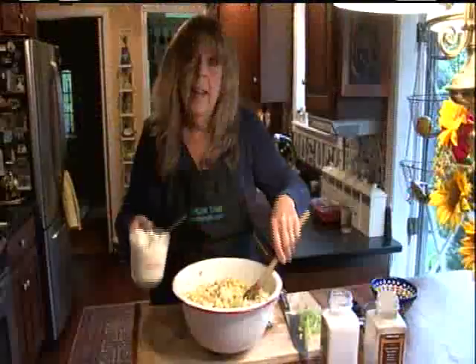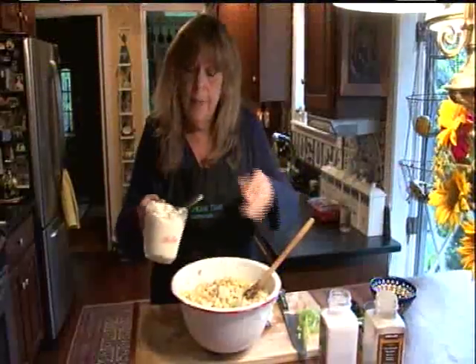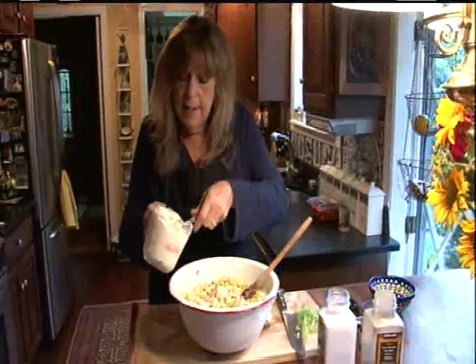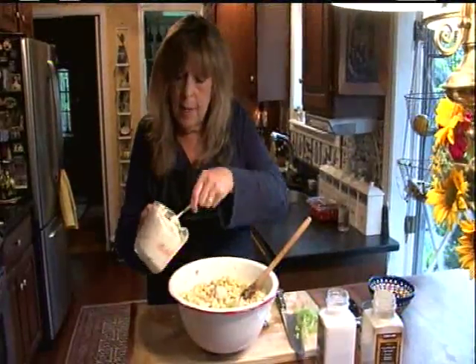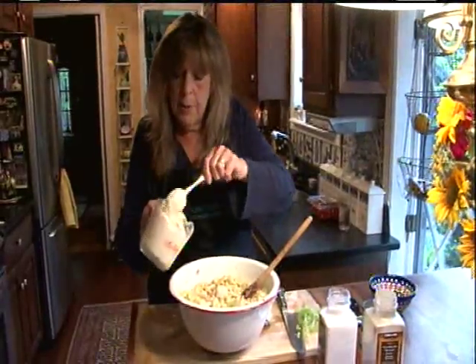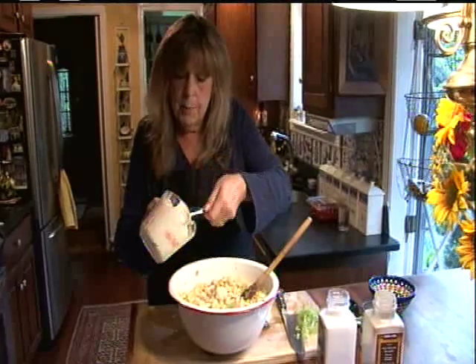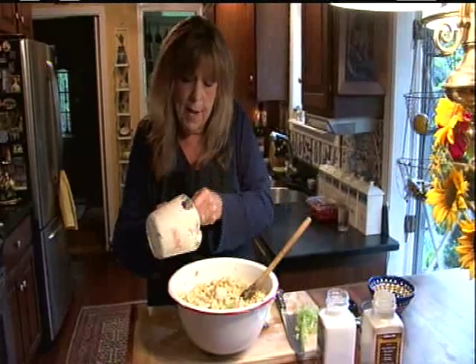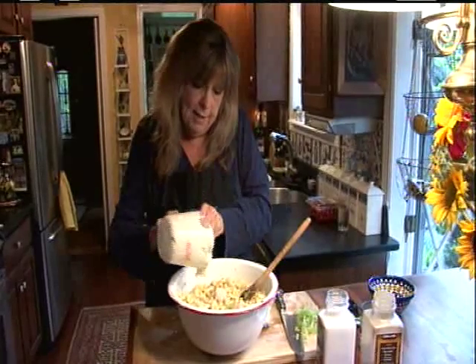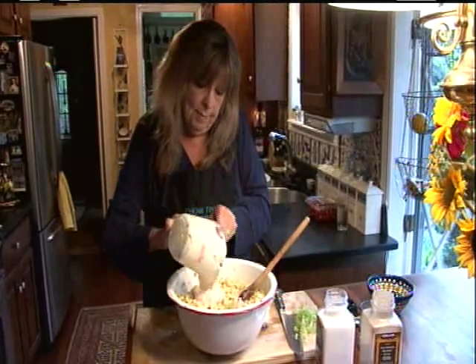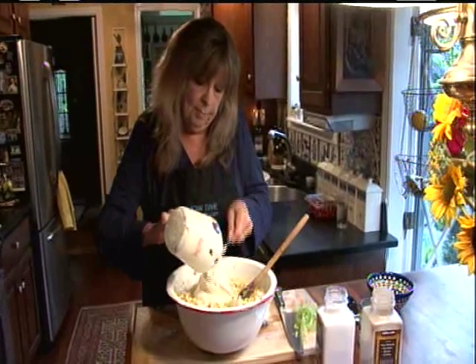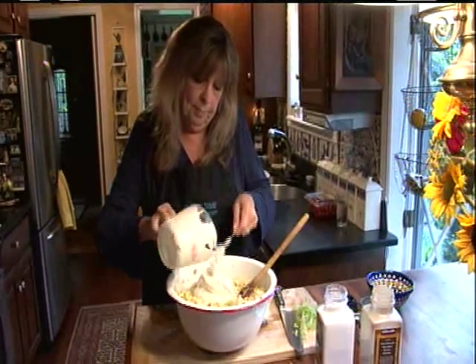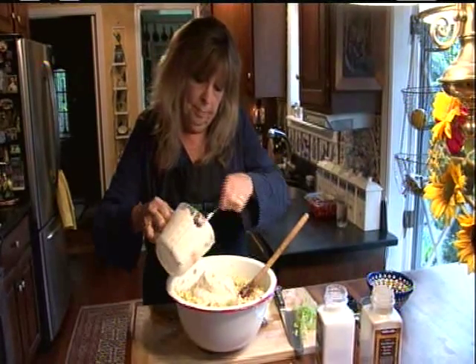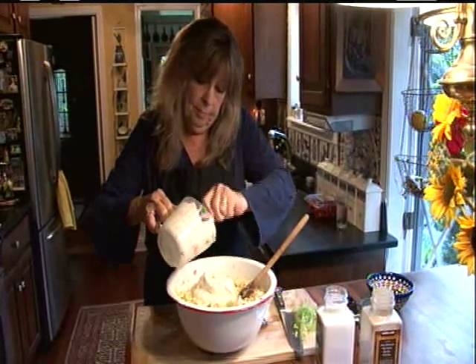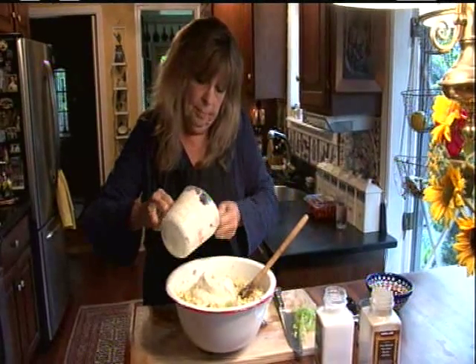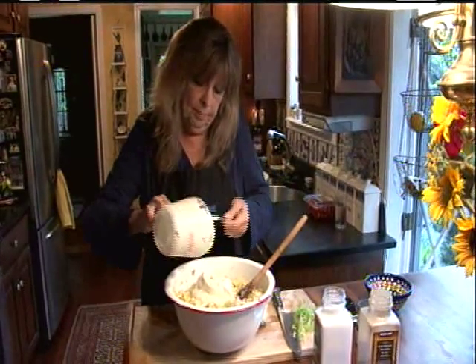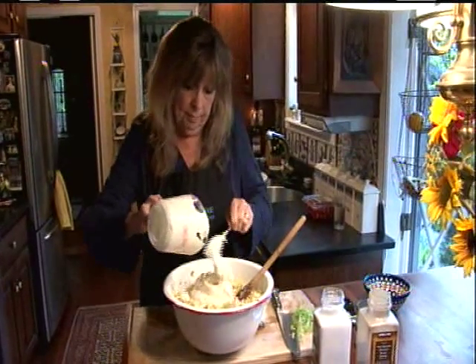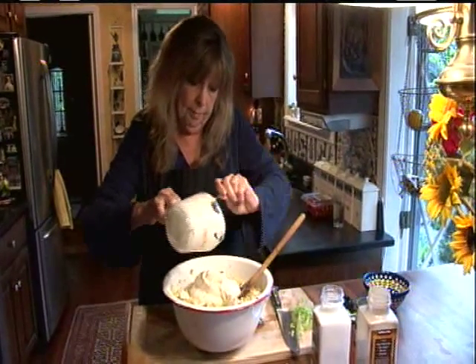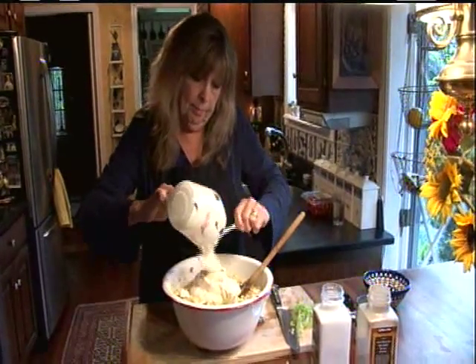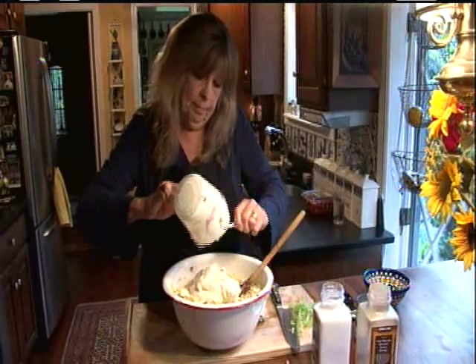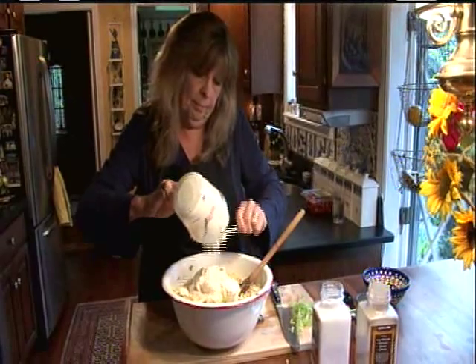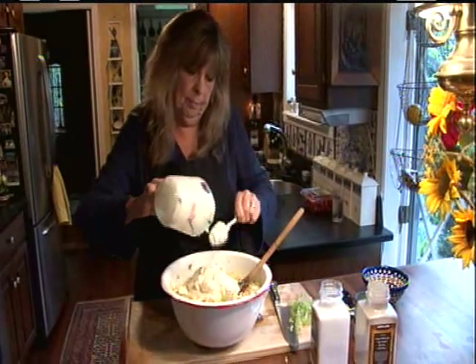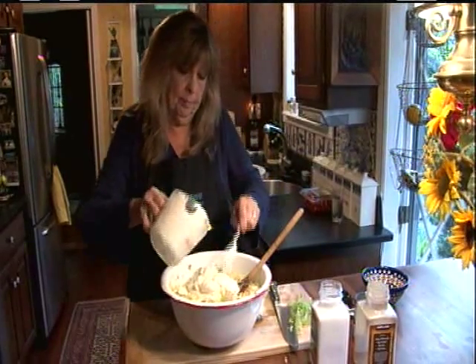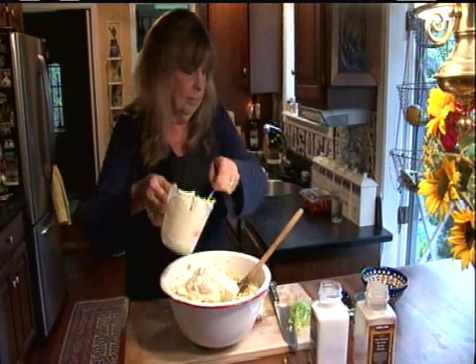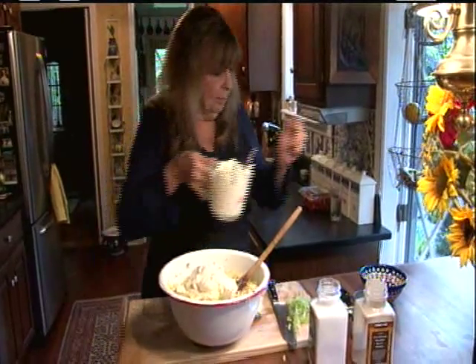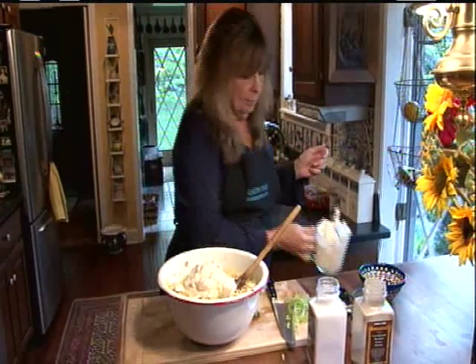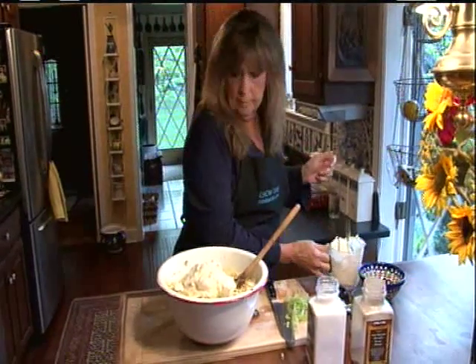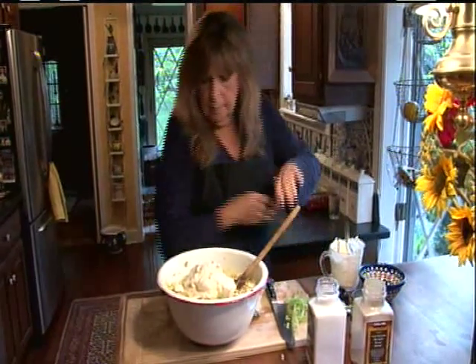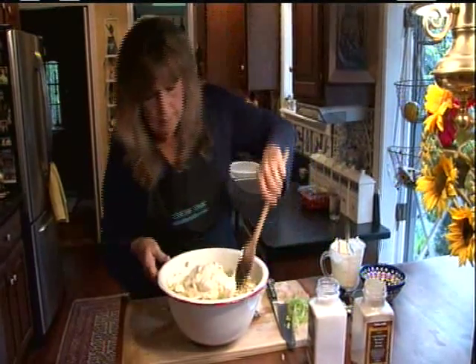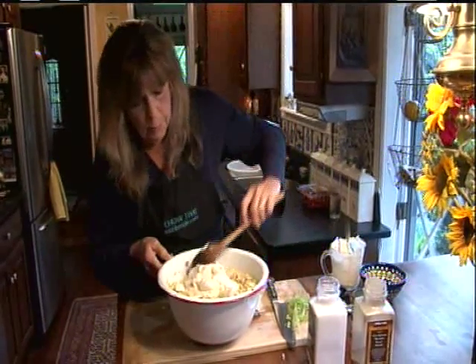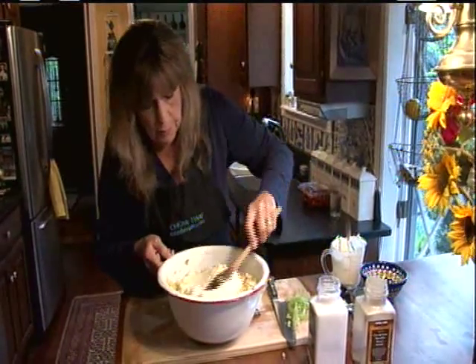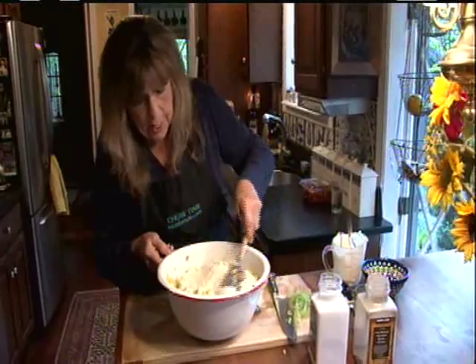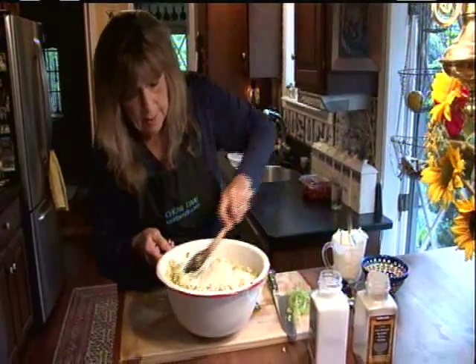And finally, about two cups of mayonnaise. And we'll fold that in.